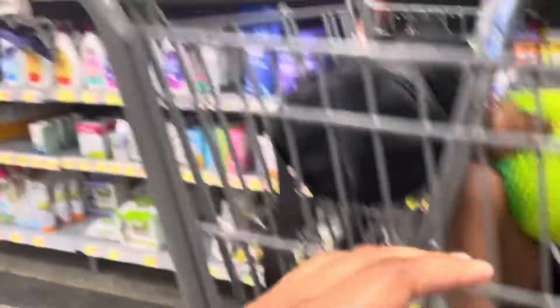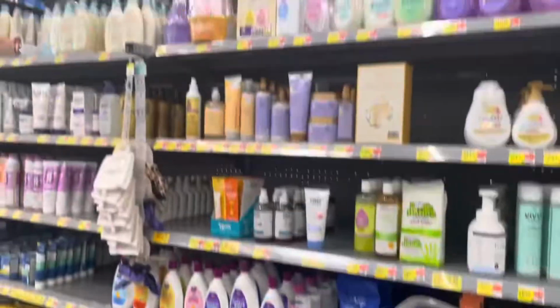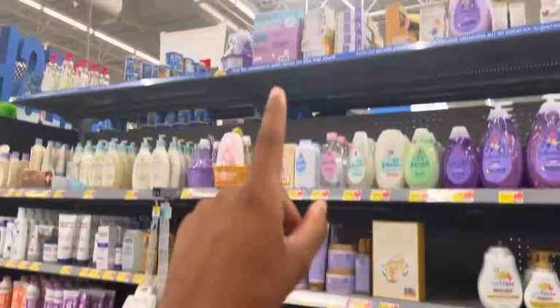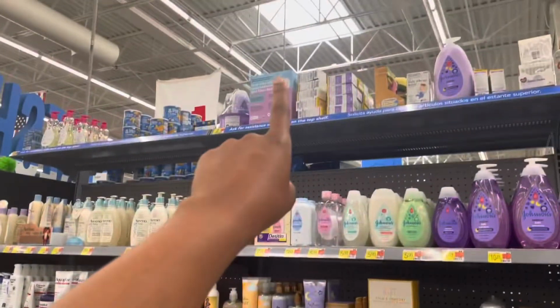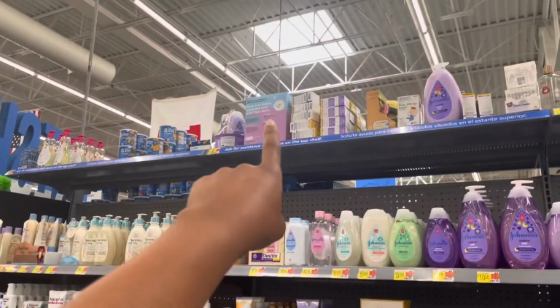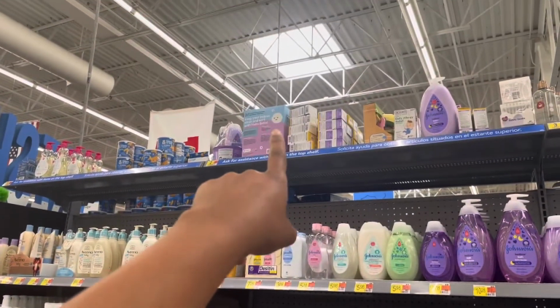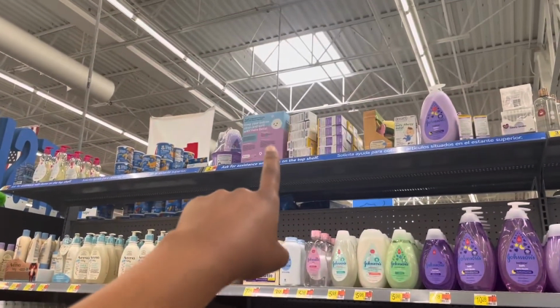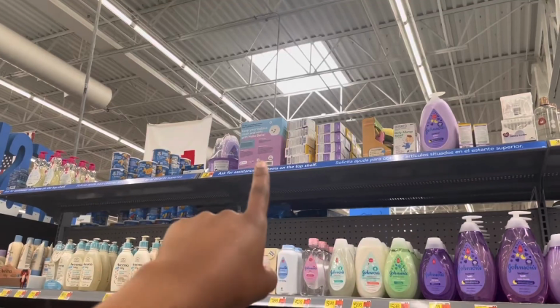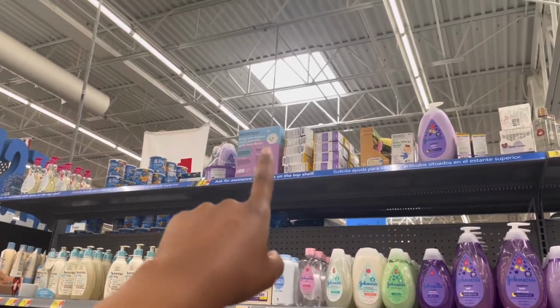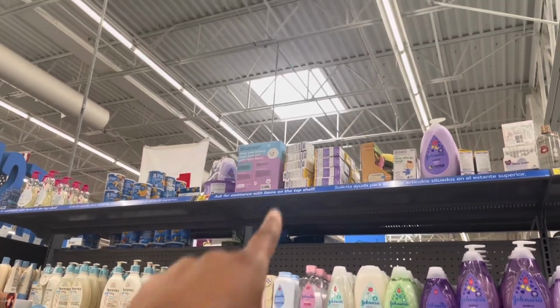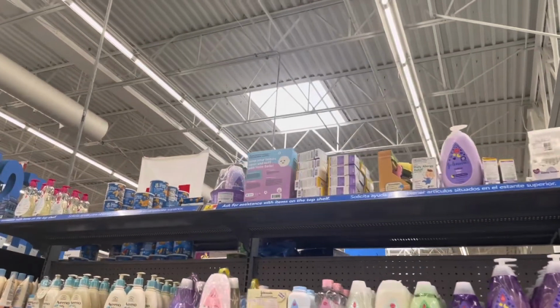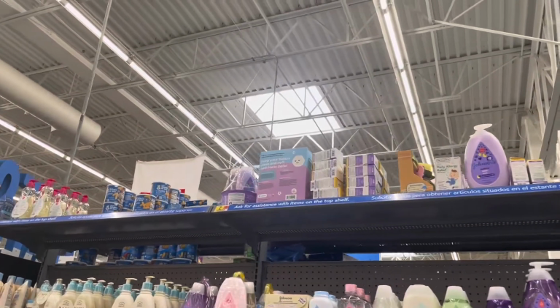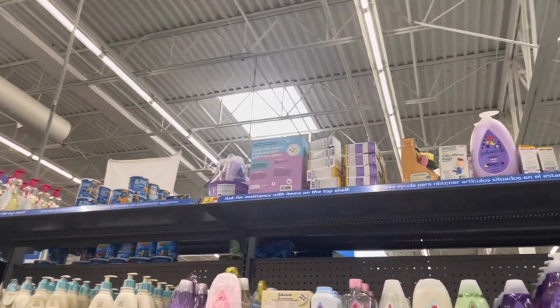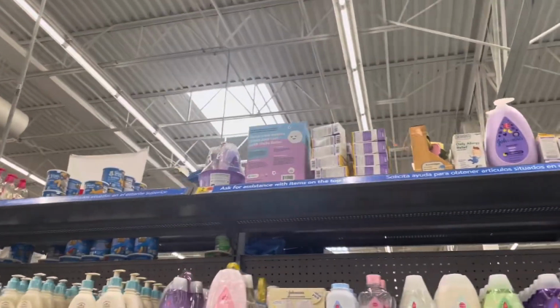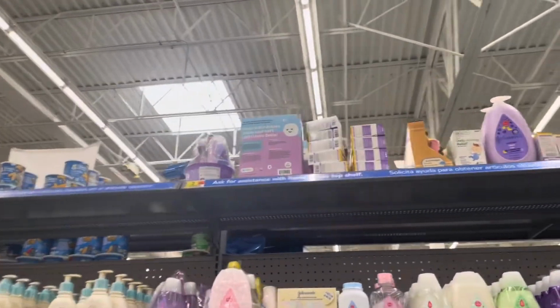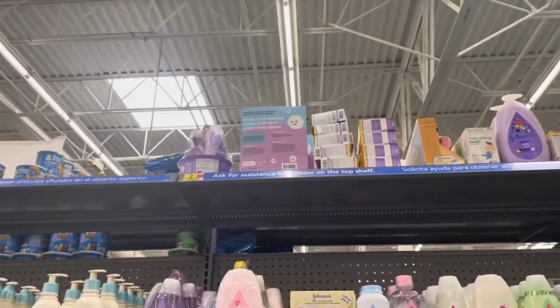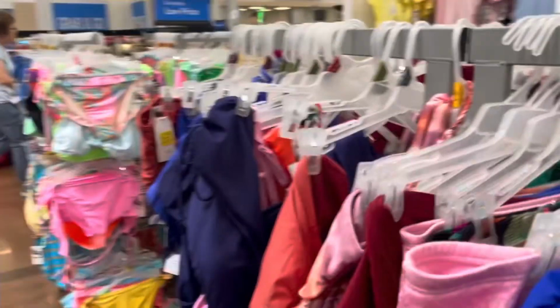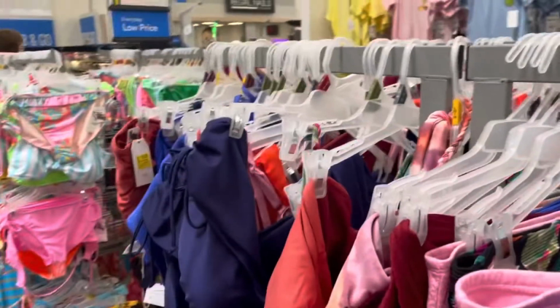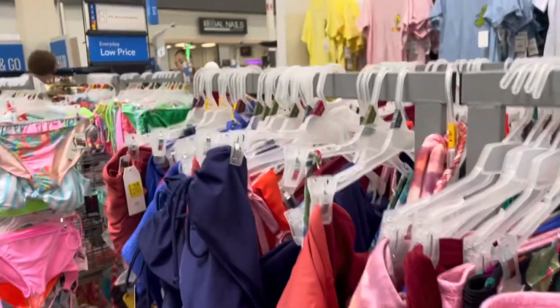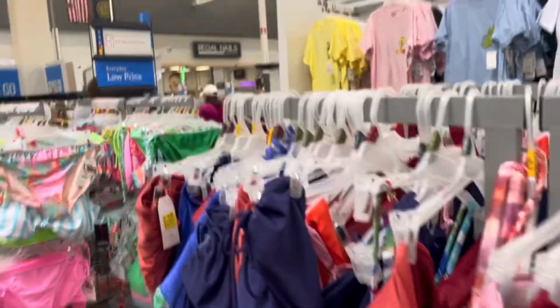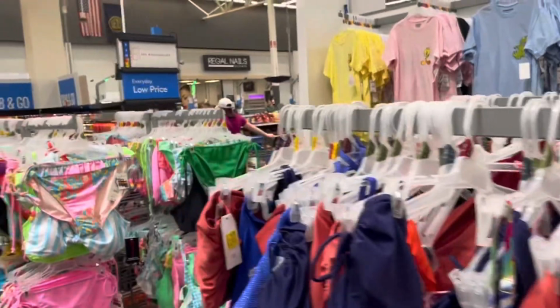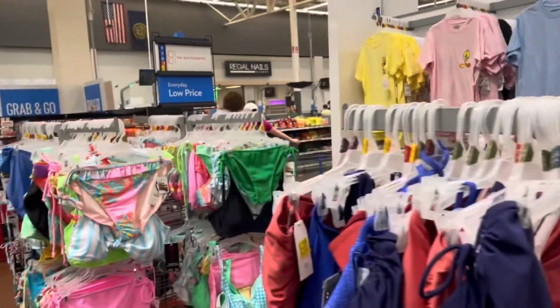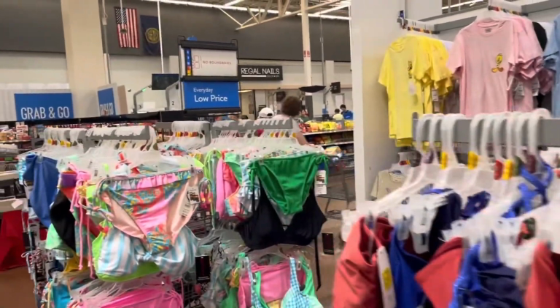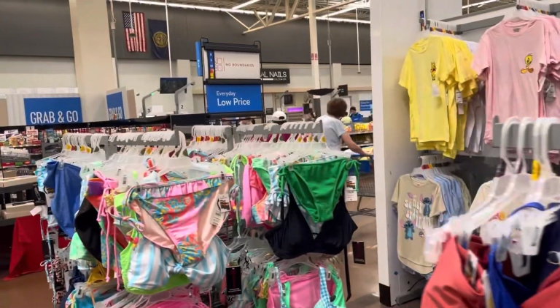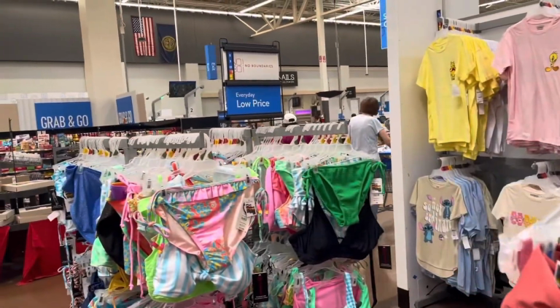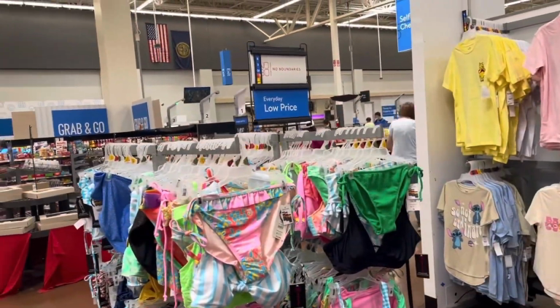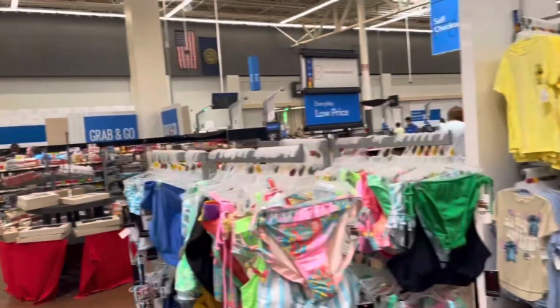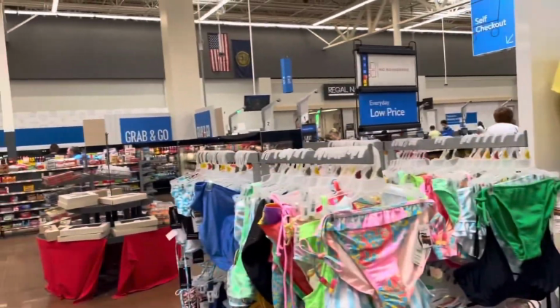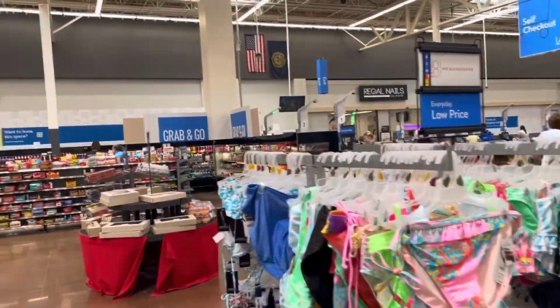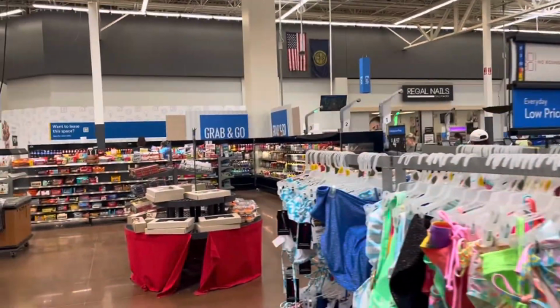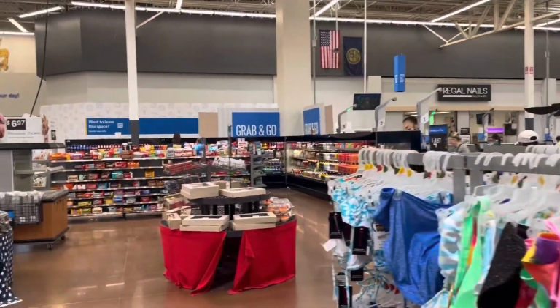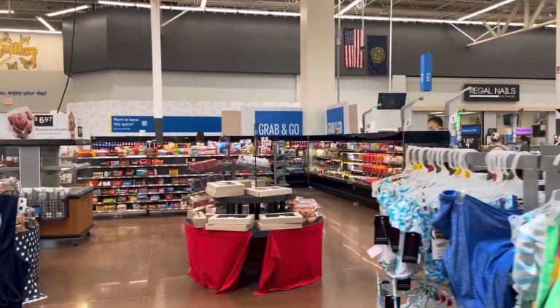I'm looking — I think that's another pack up there; I wonder if I should grab that one too. Alright you guys, we're gonna head over to the checkout. Thank y'all for watching all the way to the end of this video, and I'm gonna catch you guys in my next one!